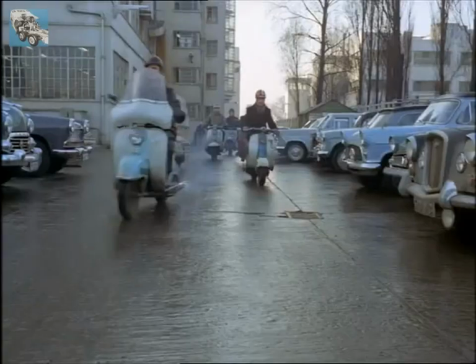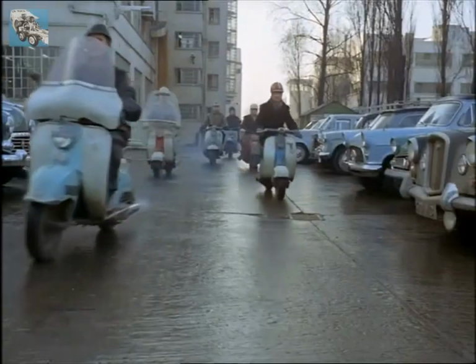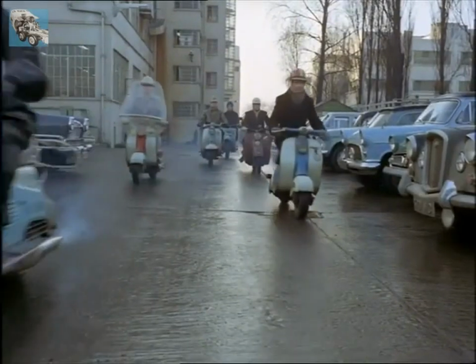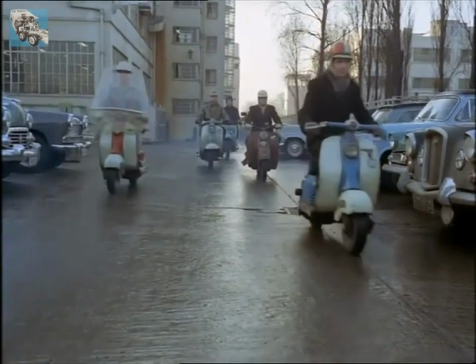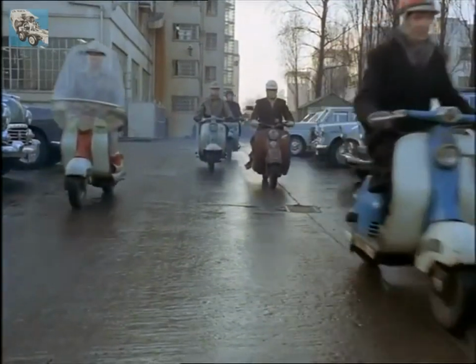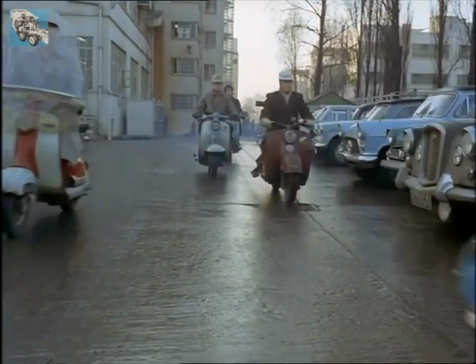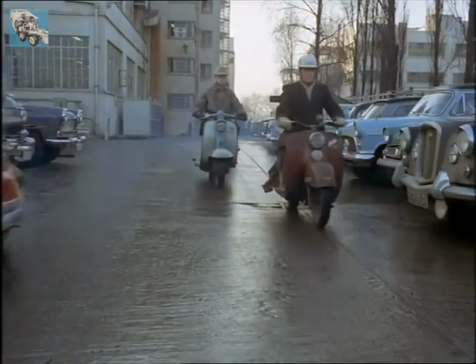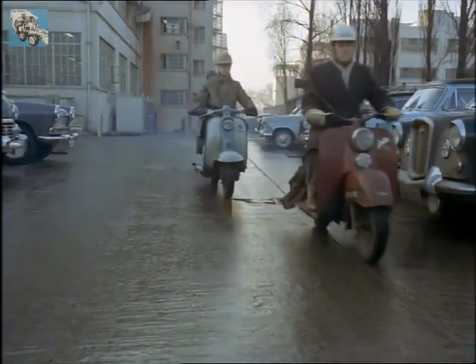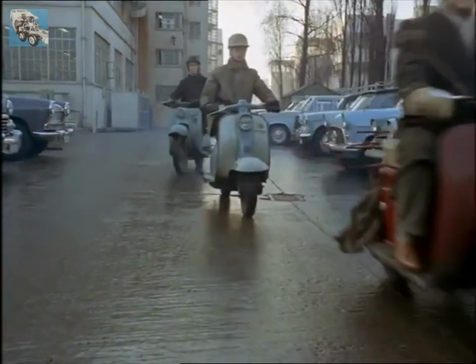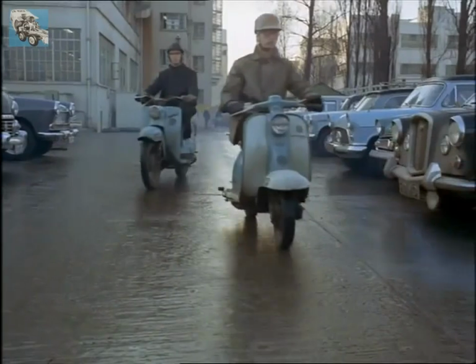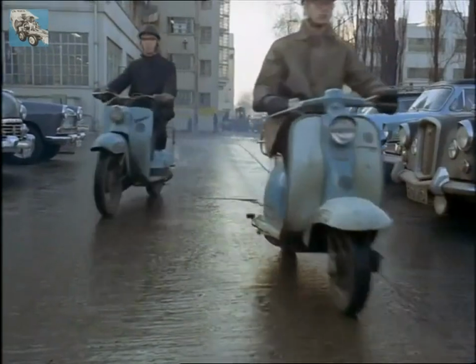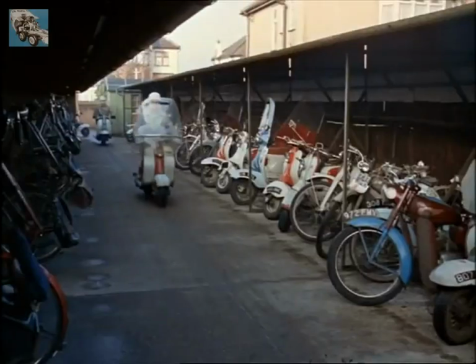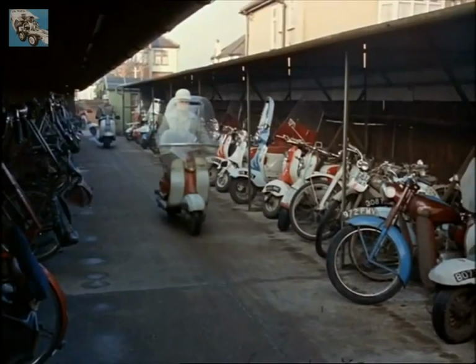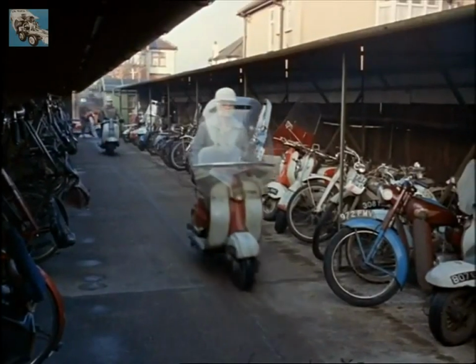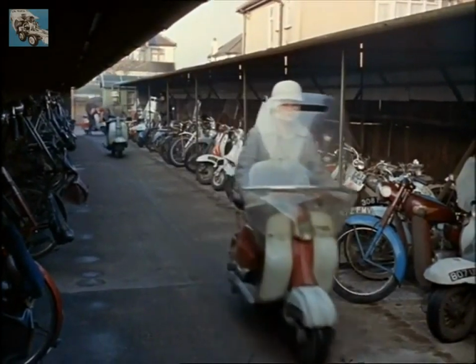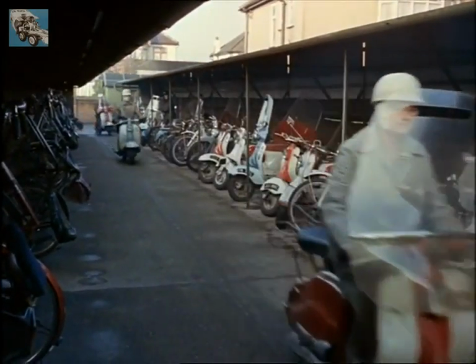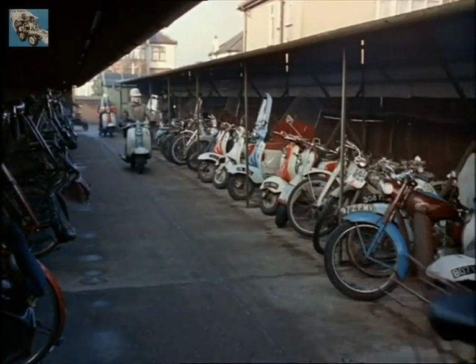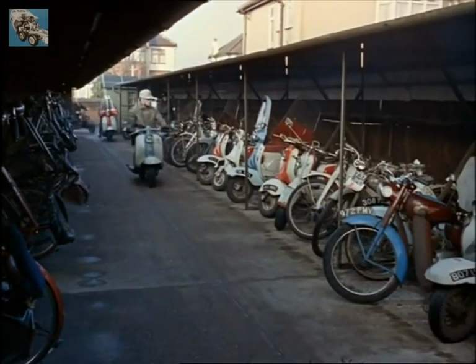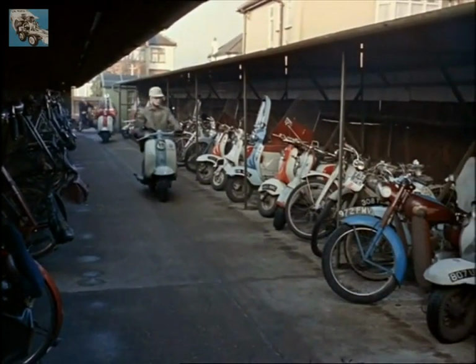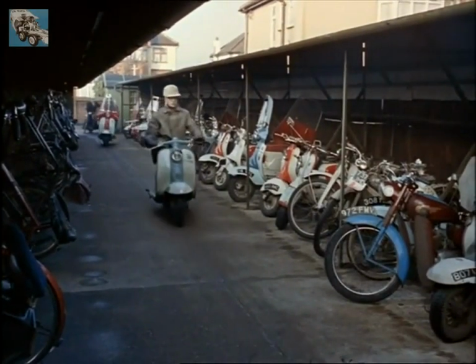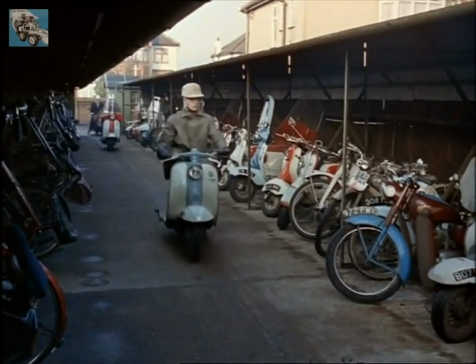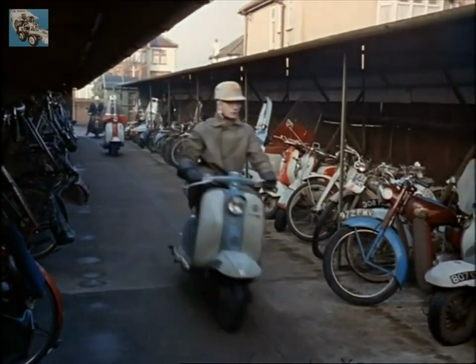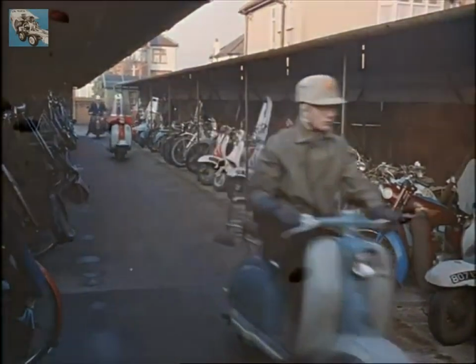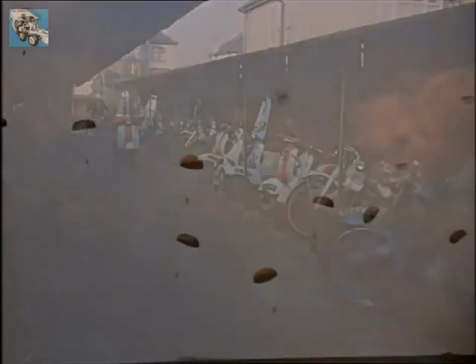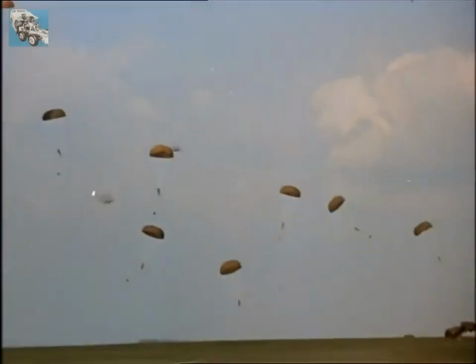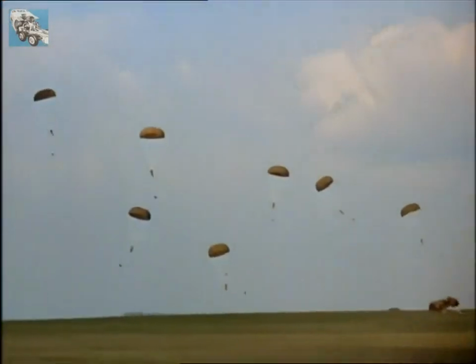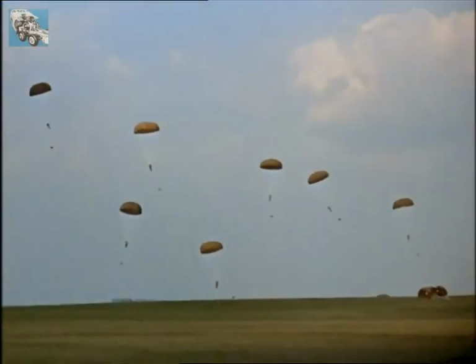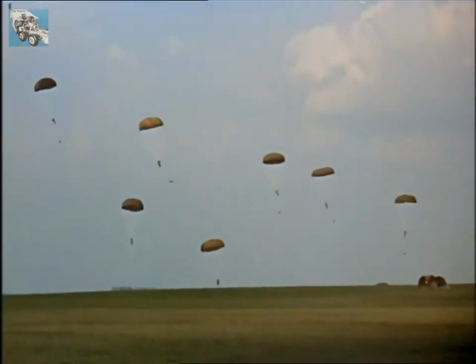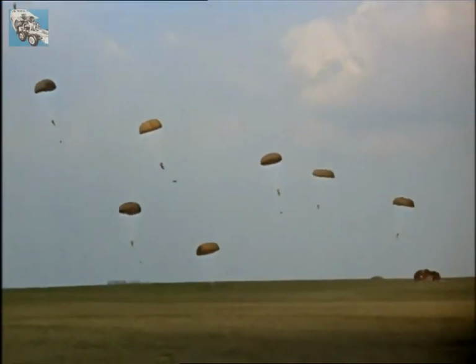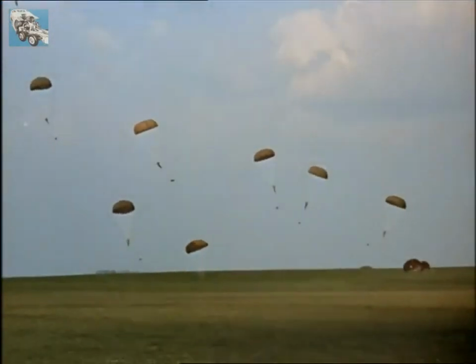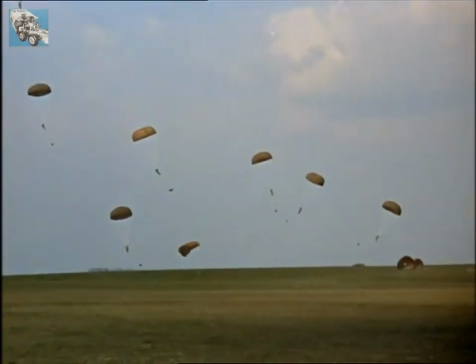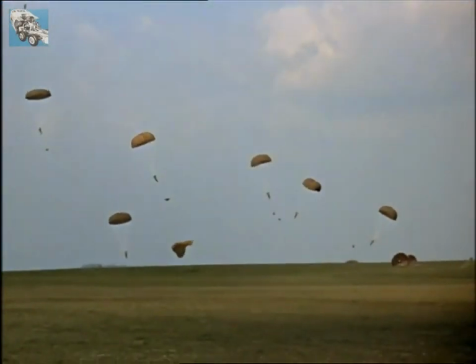The motor scooter was invented in Britain just after the First World War, but the idea didn't catch on. In World War II, a special machine was produced to be dropped with paratroops into enemy-occupied territory.